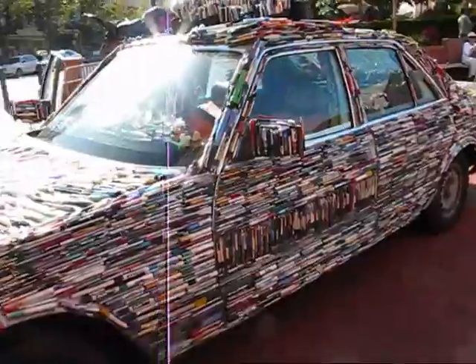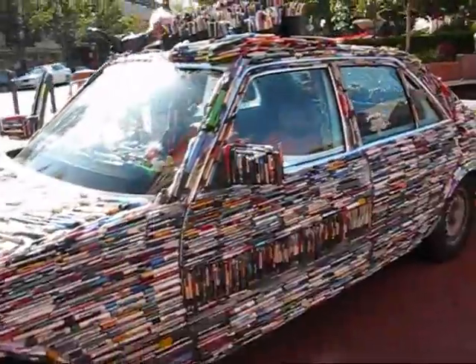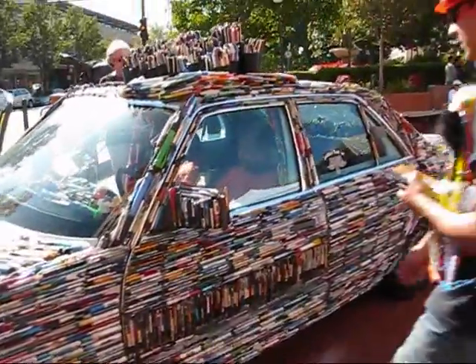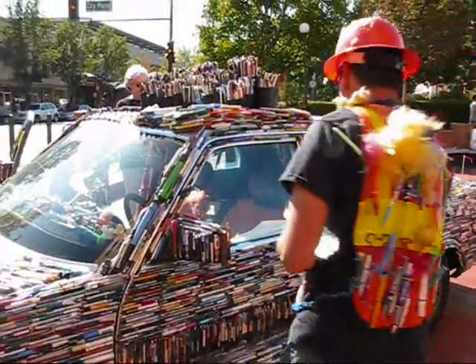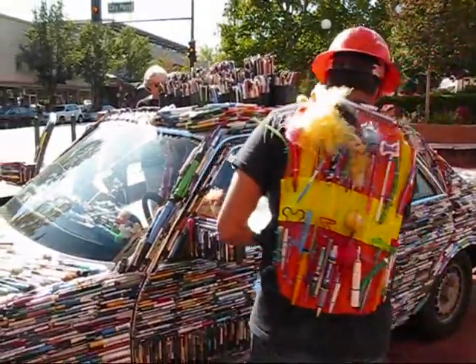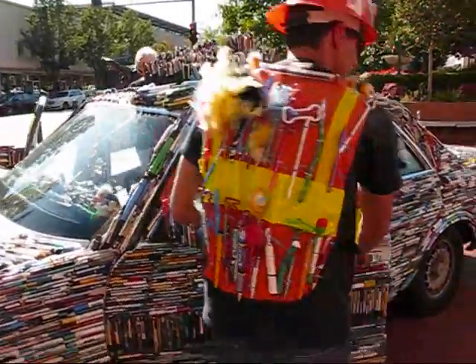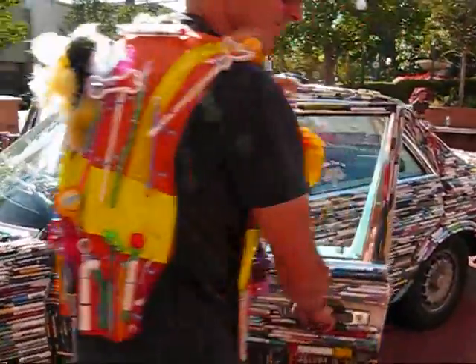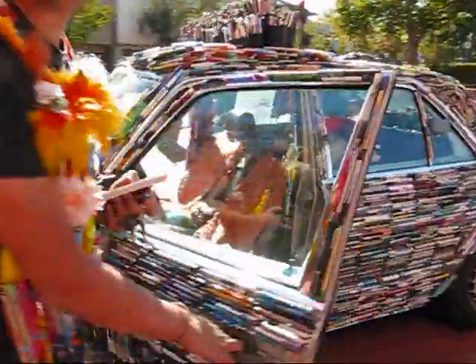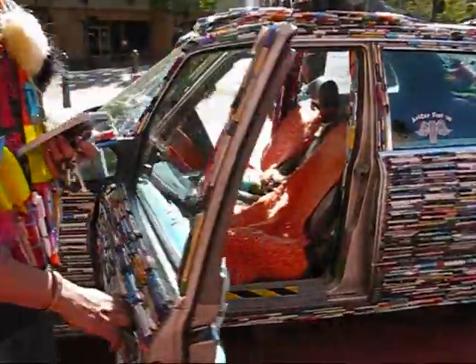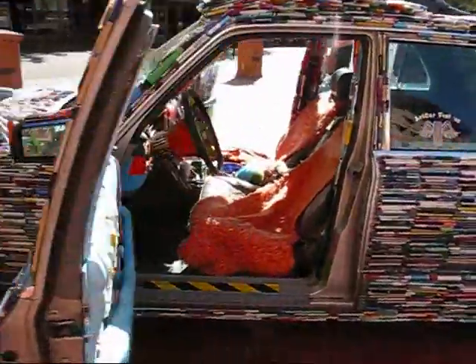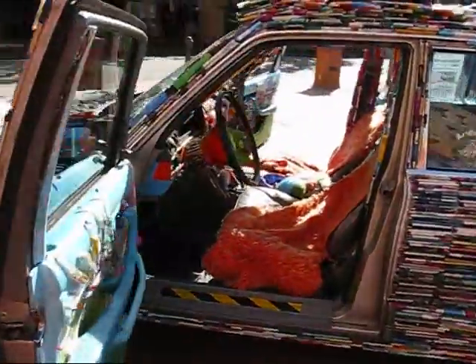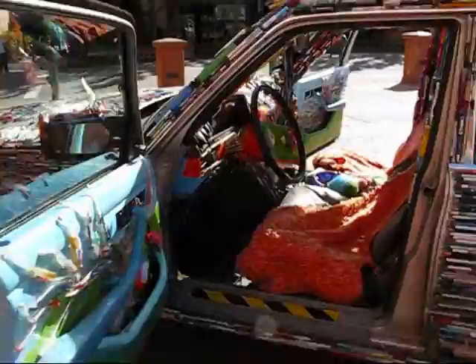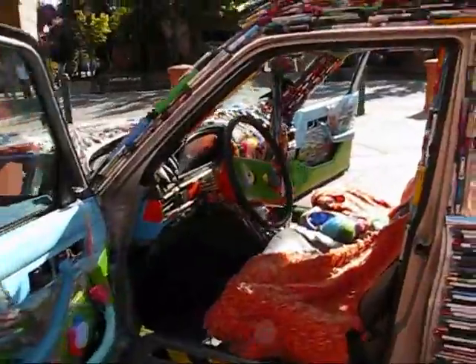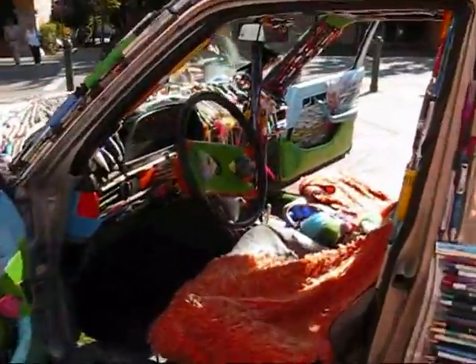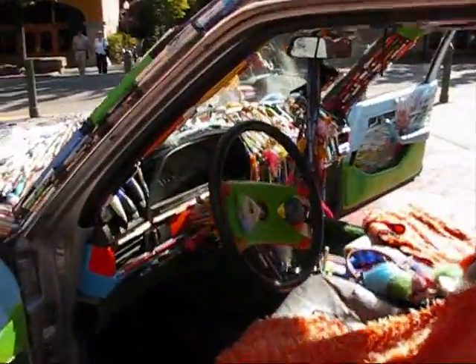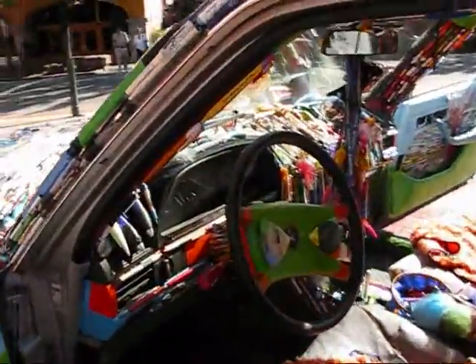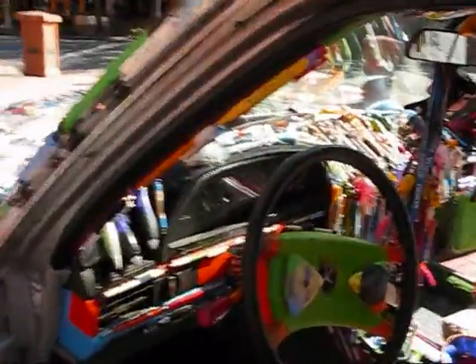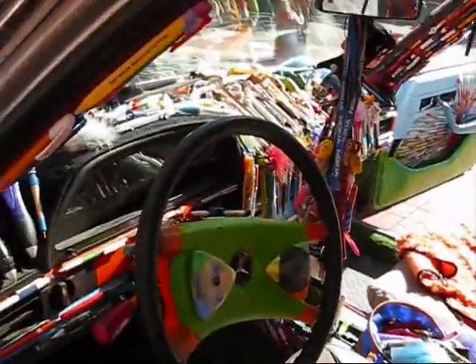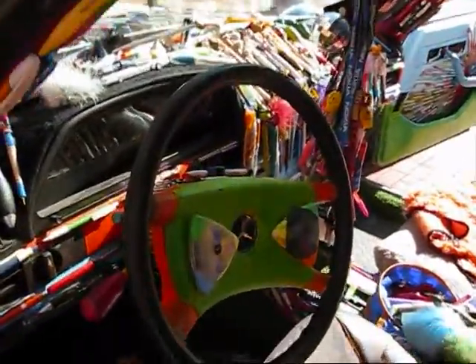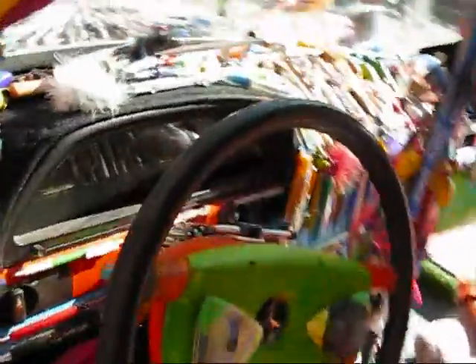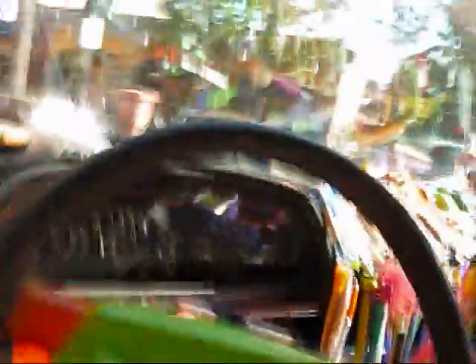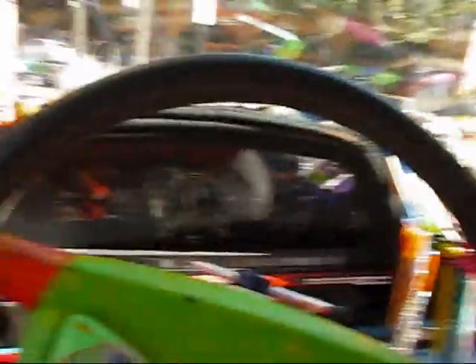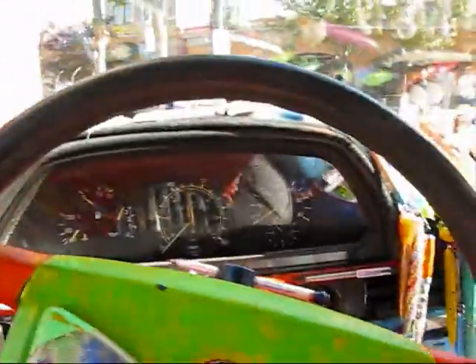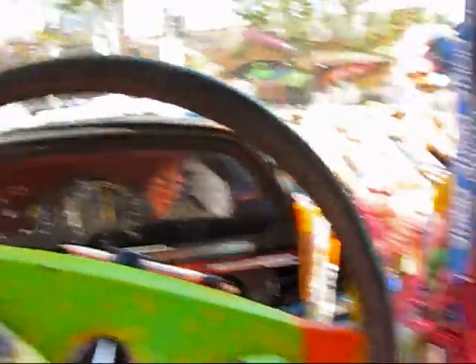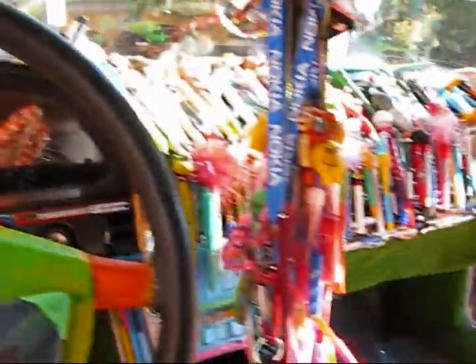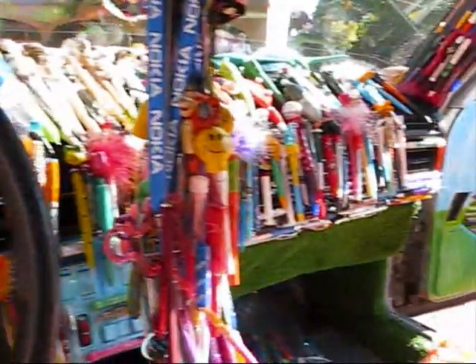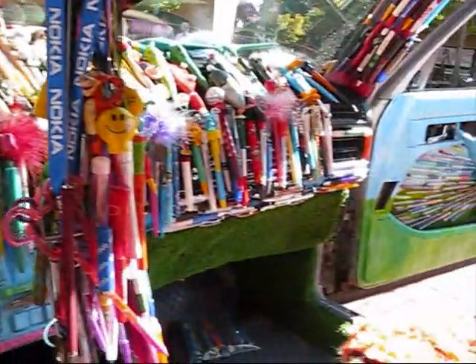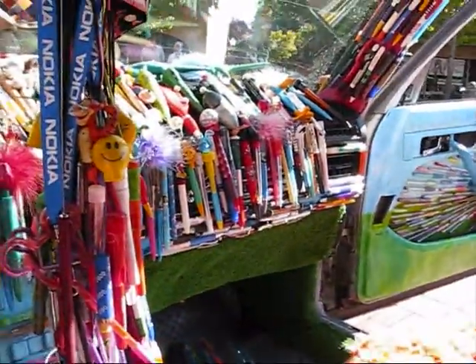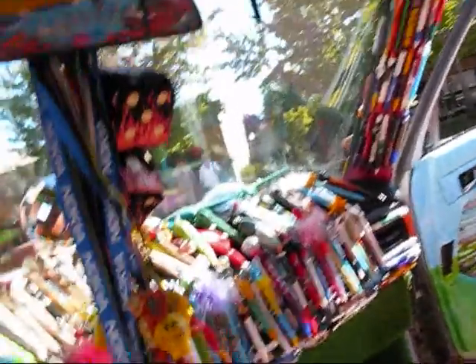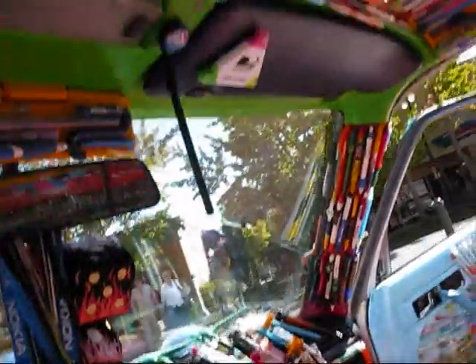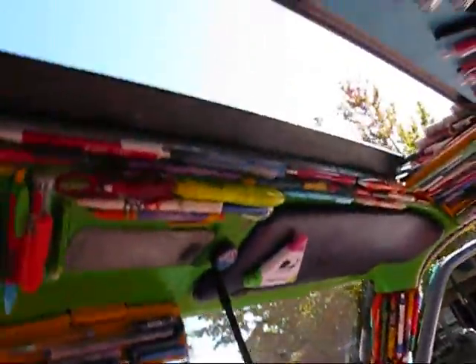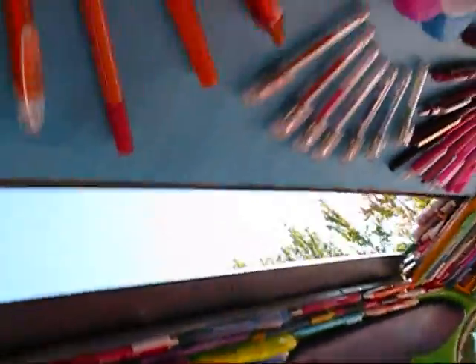Wait, there's more. Go sit inside. Sit inside — oh wow. Okay, I'm sitting in the pen guy's car. Wow. There's the sunroof.